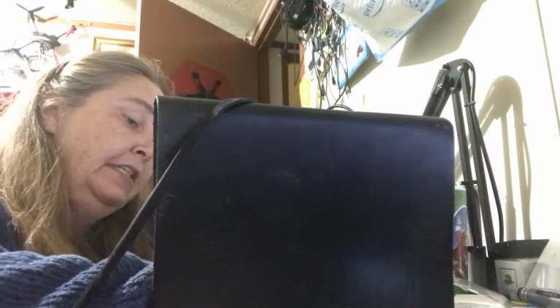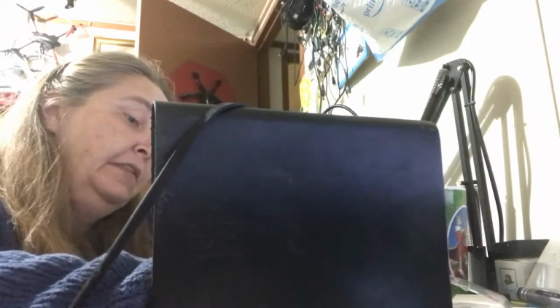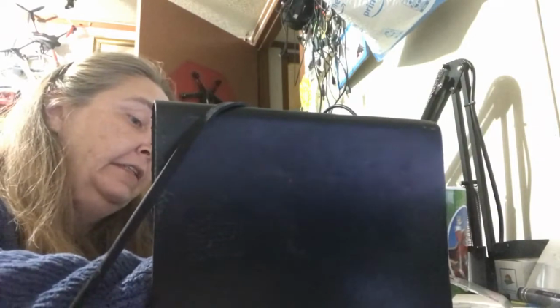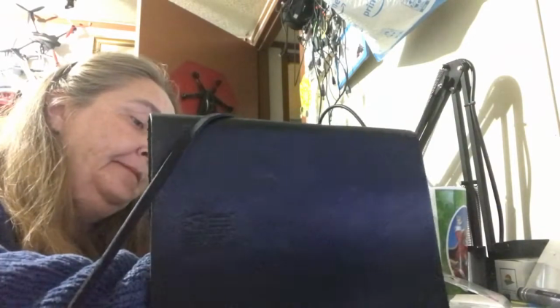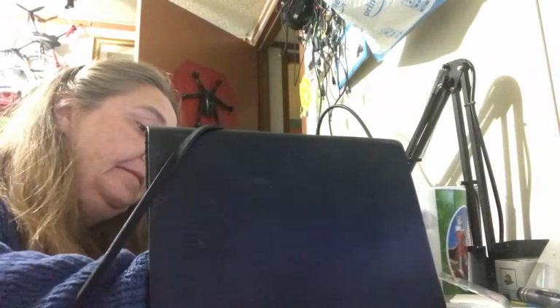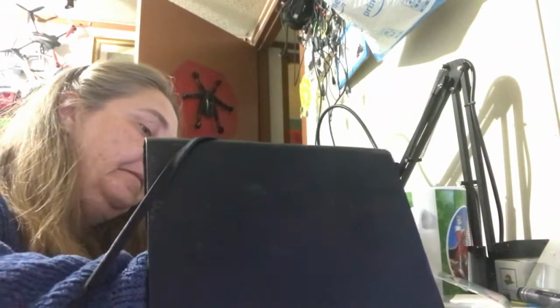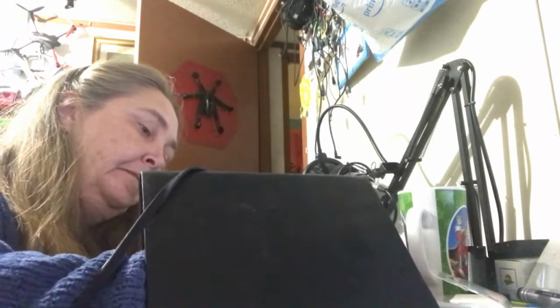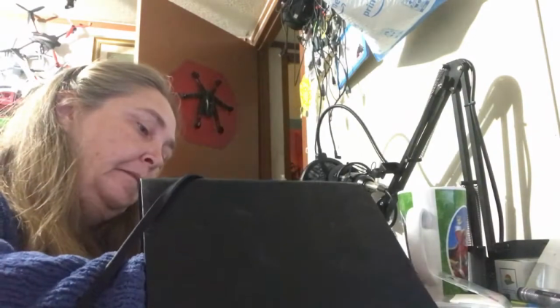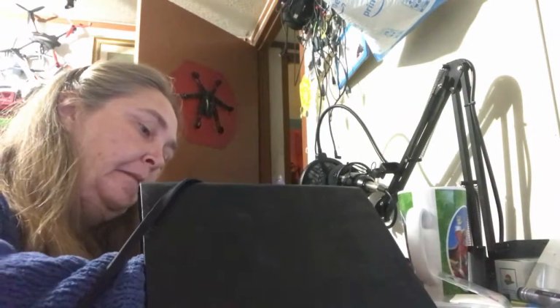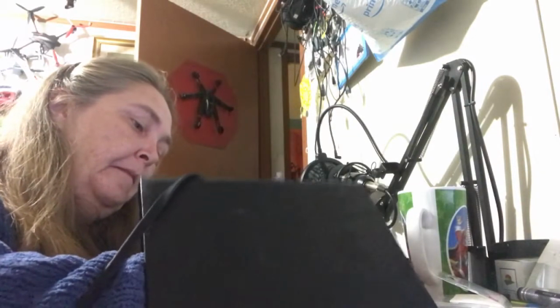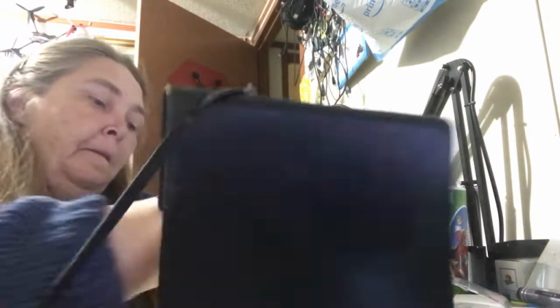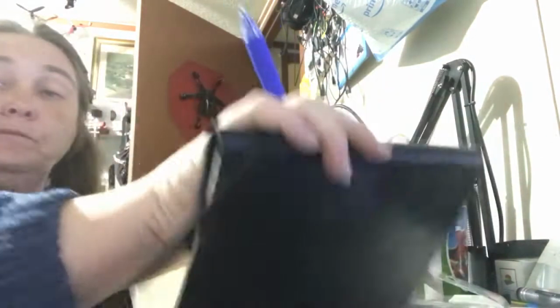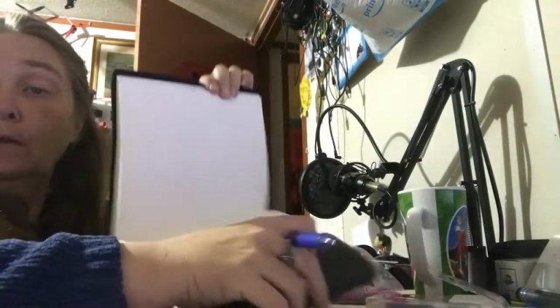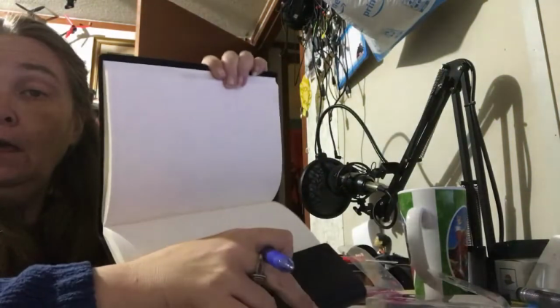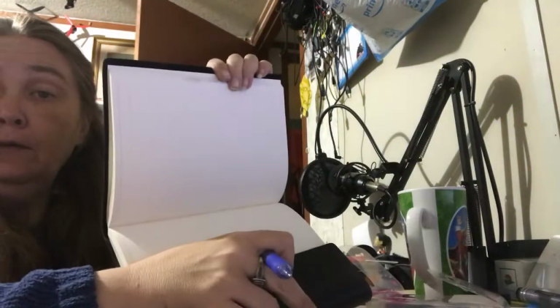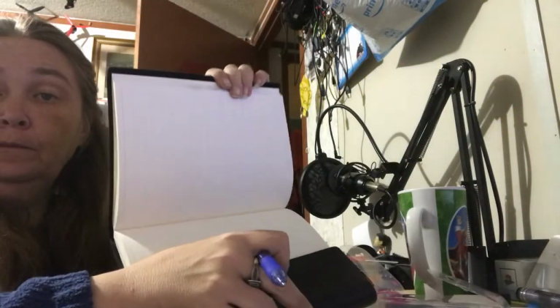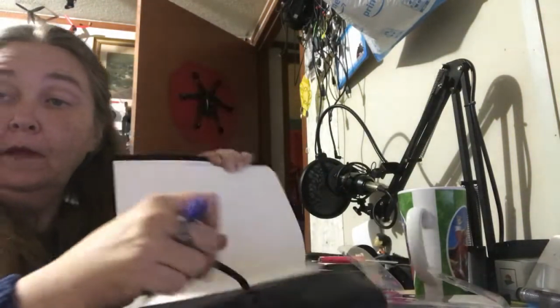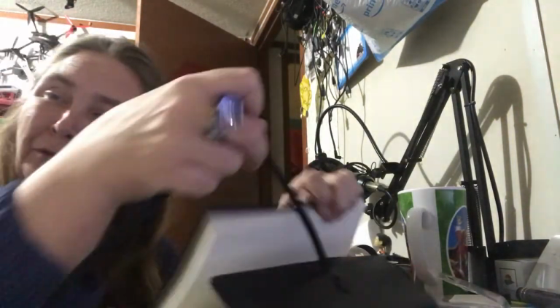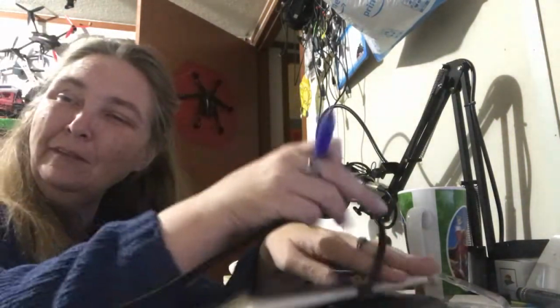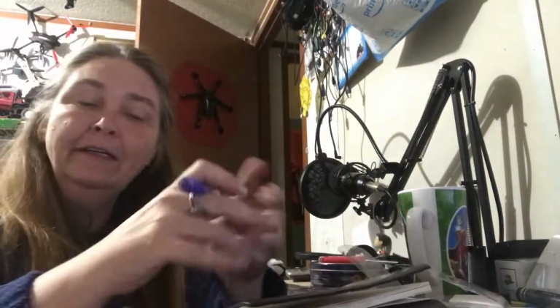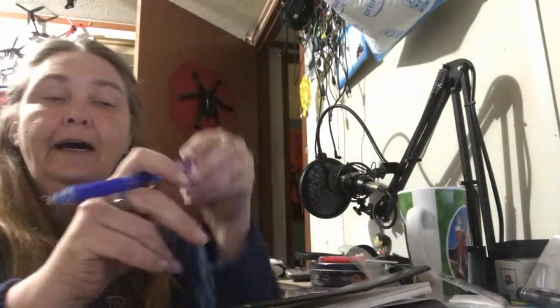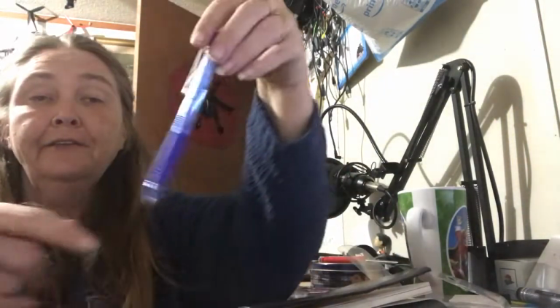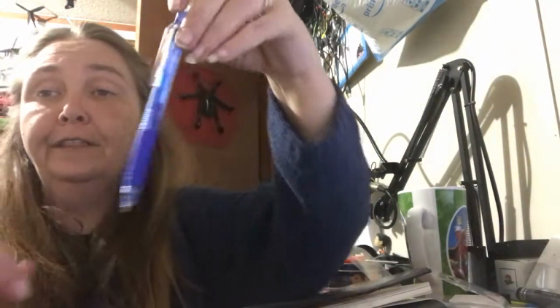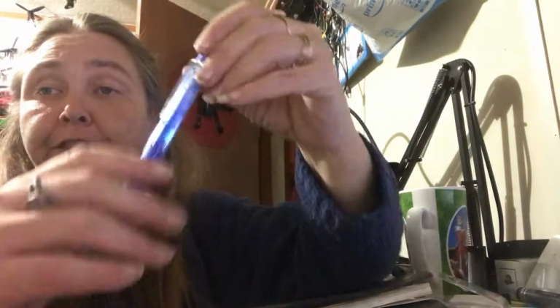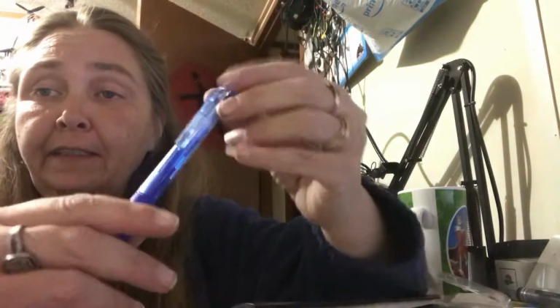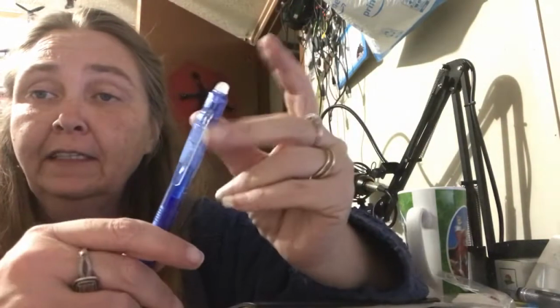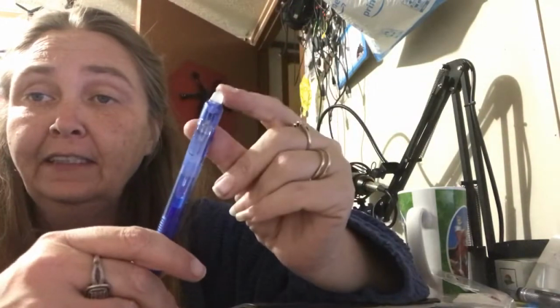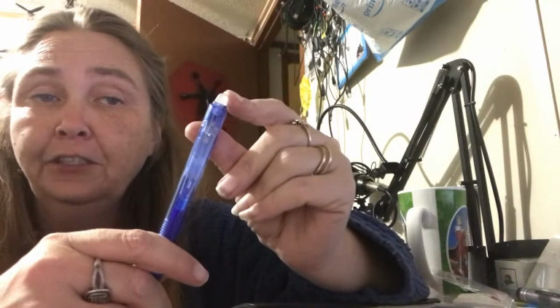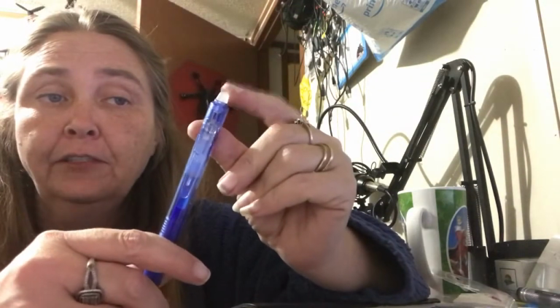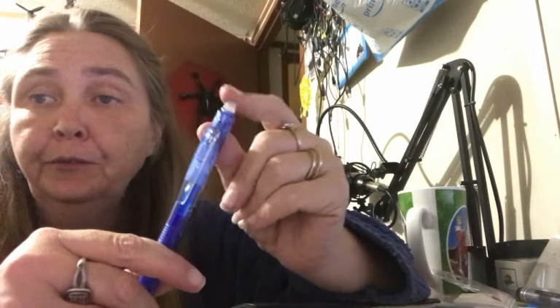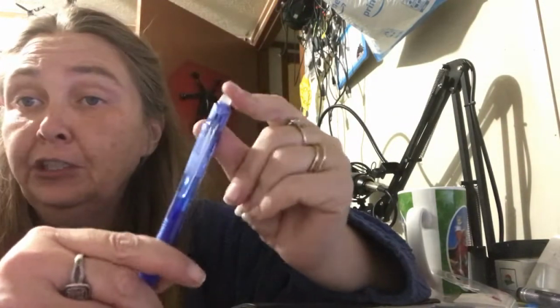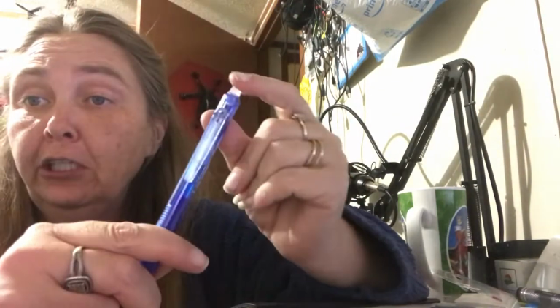You guys won't see it at all. Isn't that cool? And another really great feature about these — like I said, this is your eraser, so it's not your clicker.